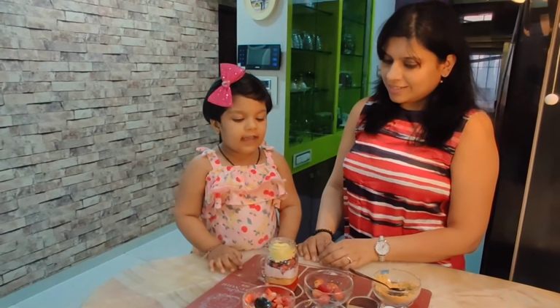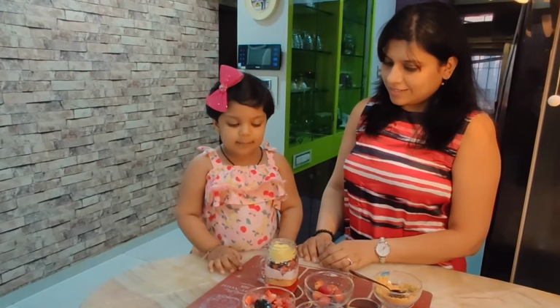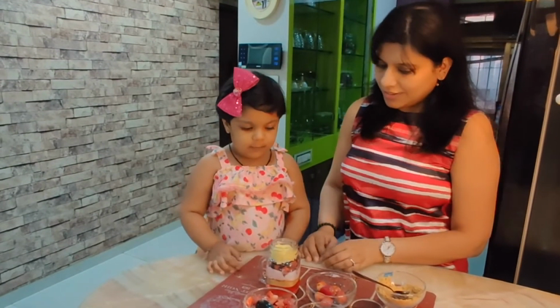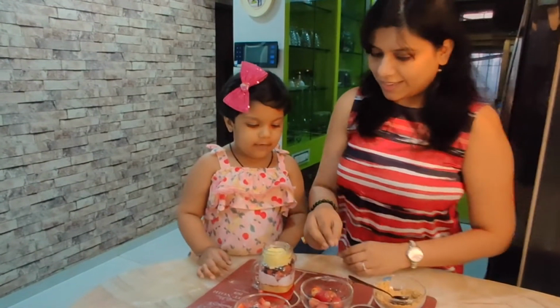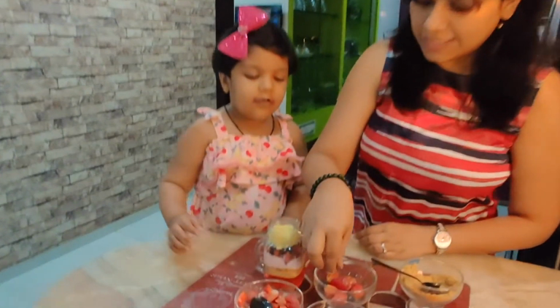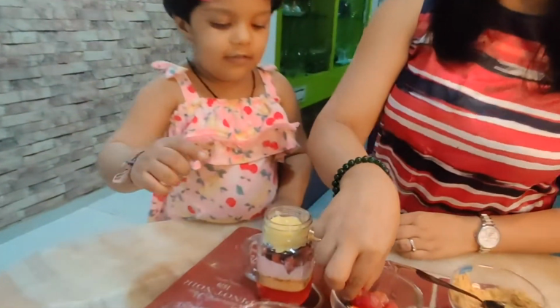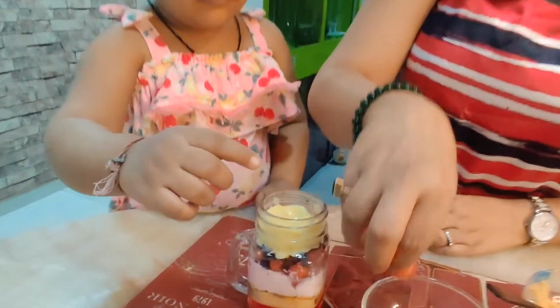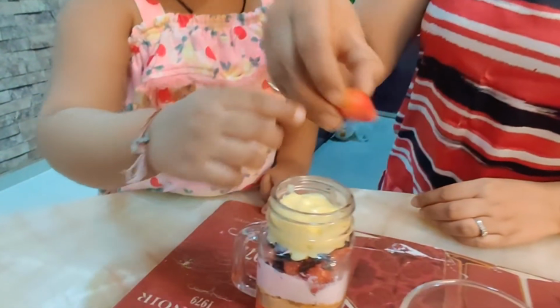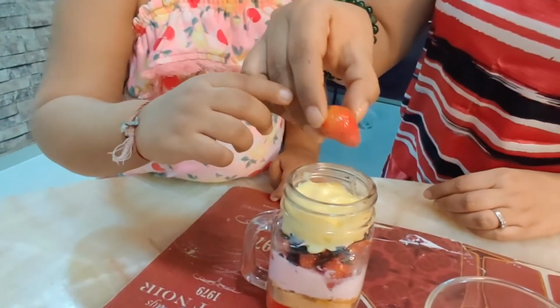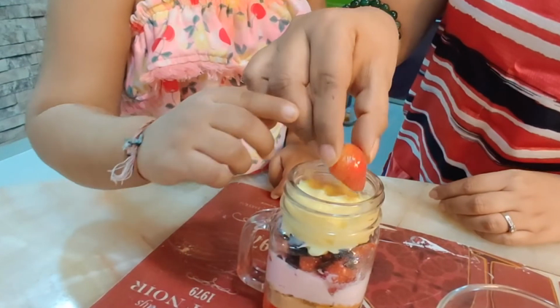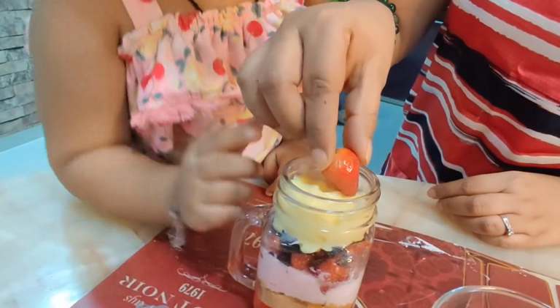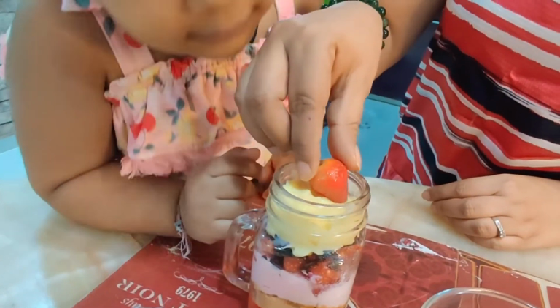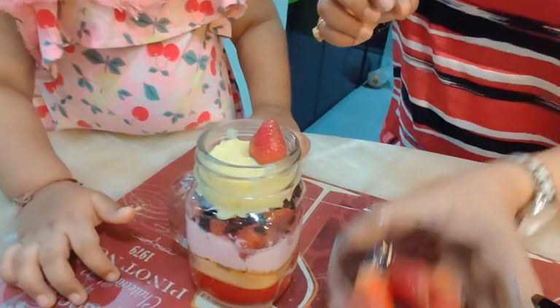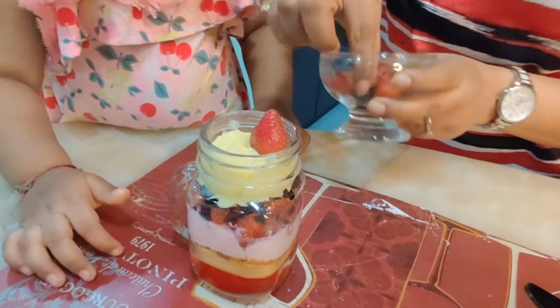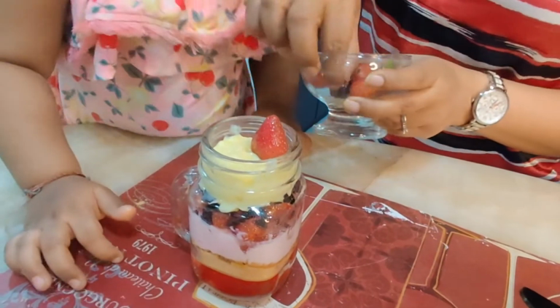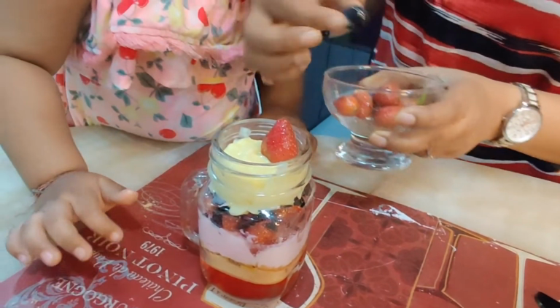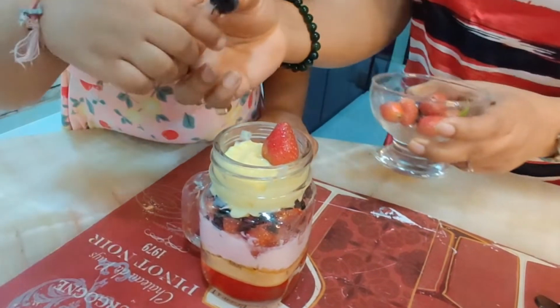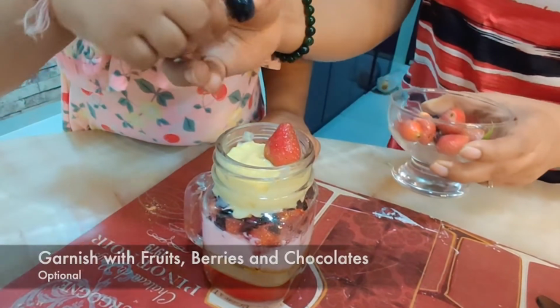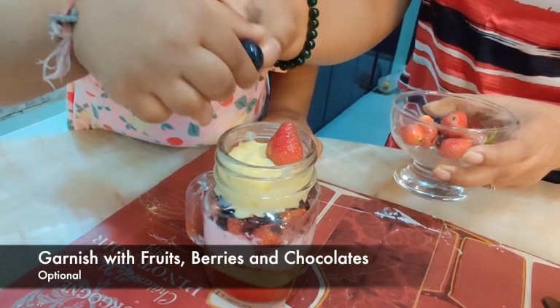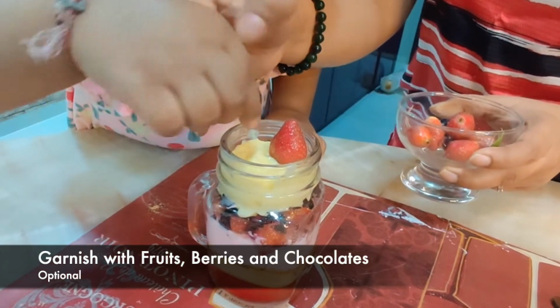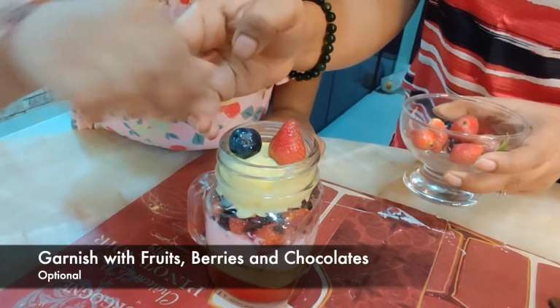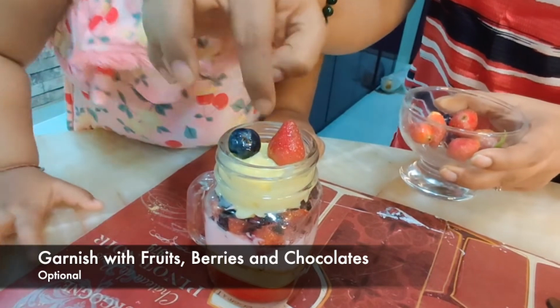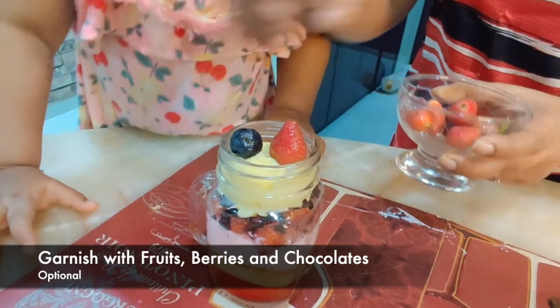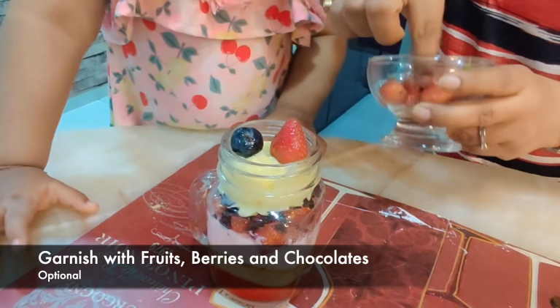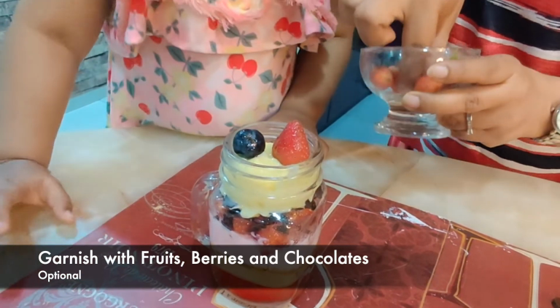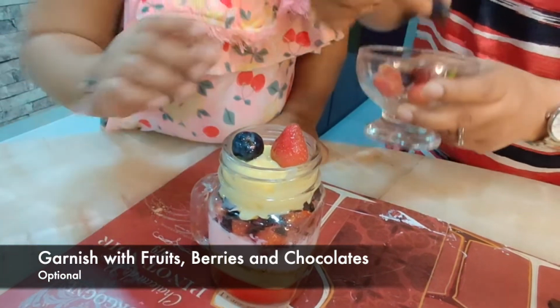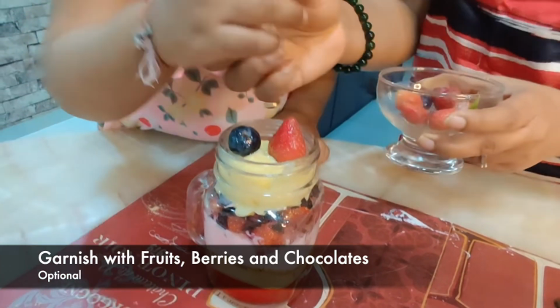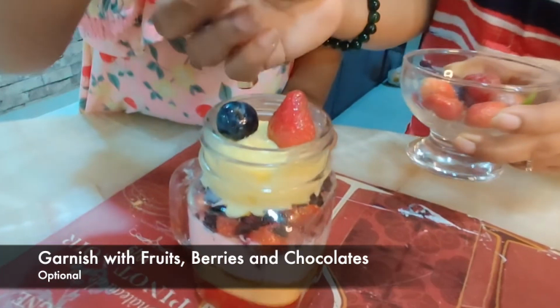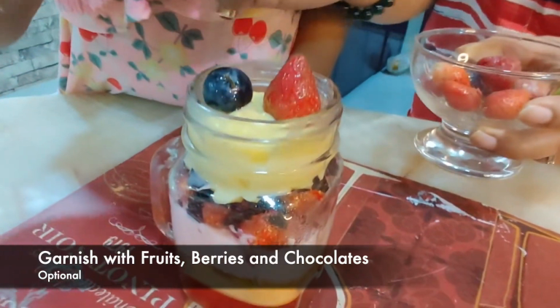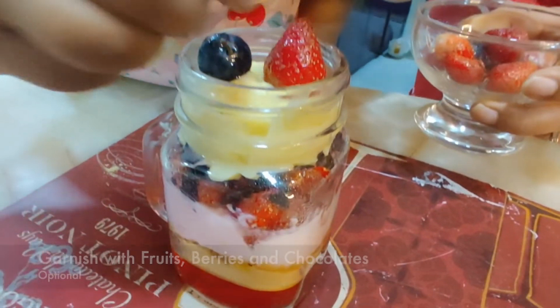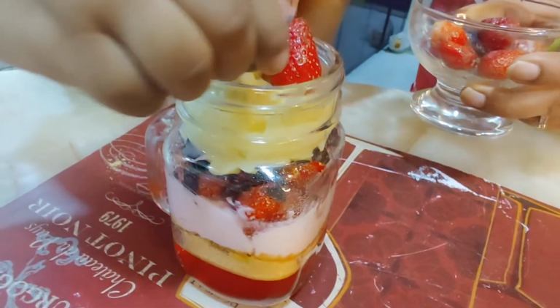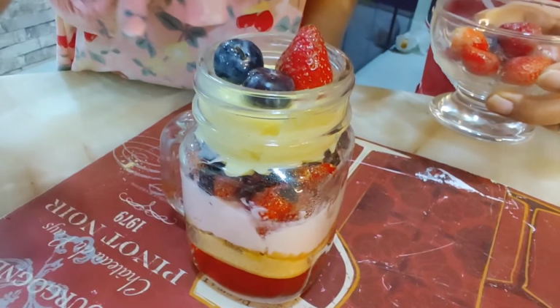Okay, let's garnish it. Let's put the strawberry here and let's add some blueberries — slowly, yes. Take one more and put it here.